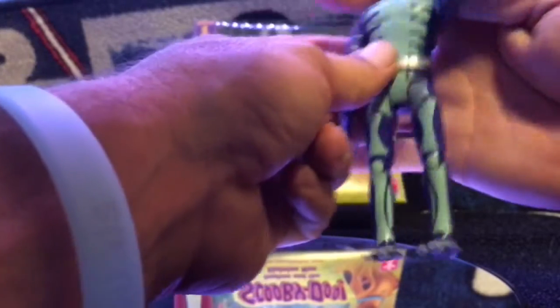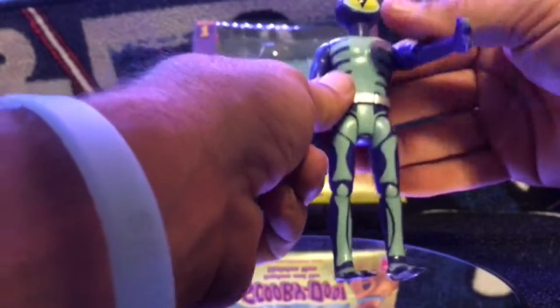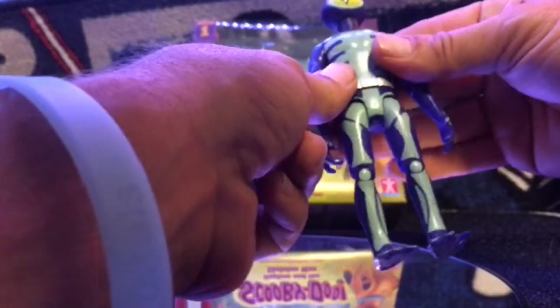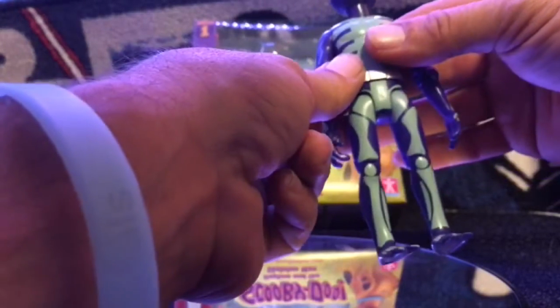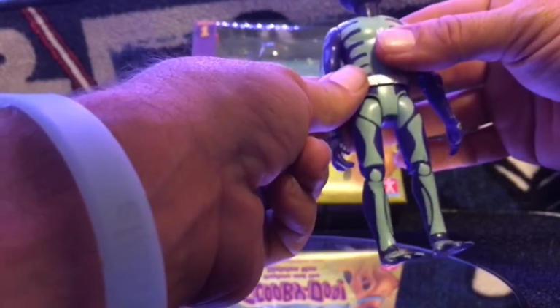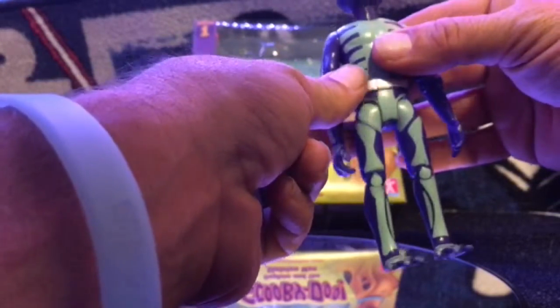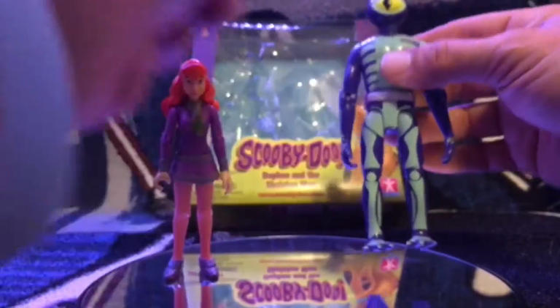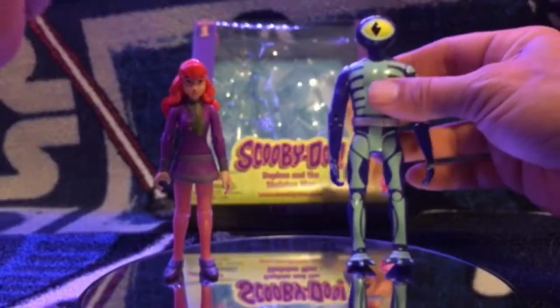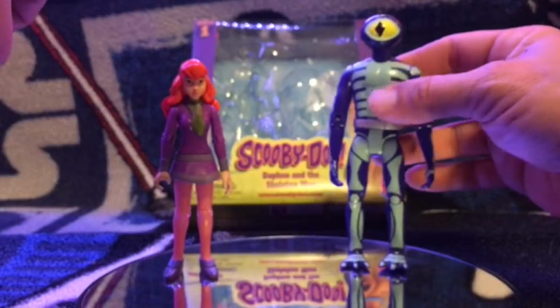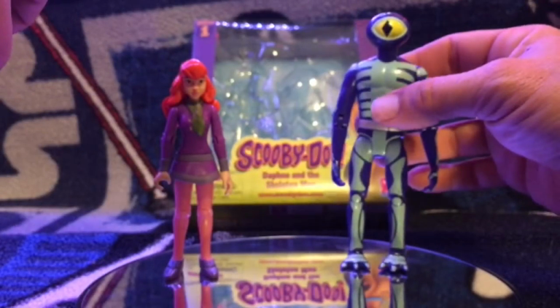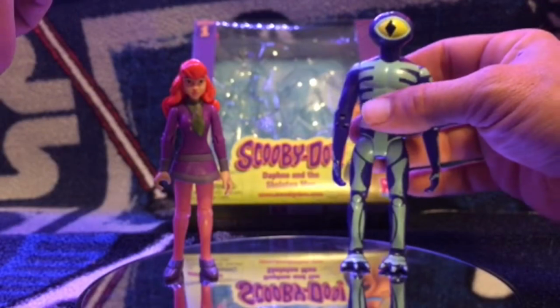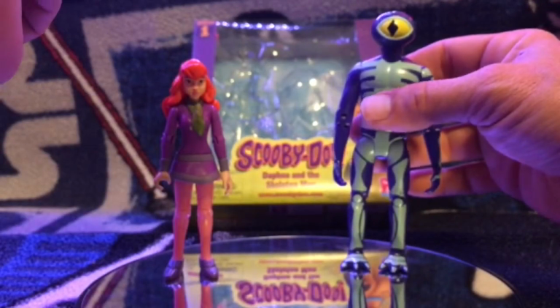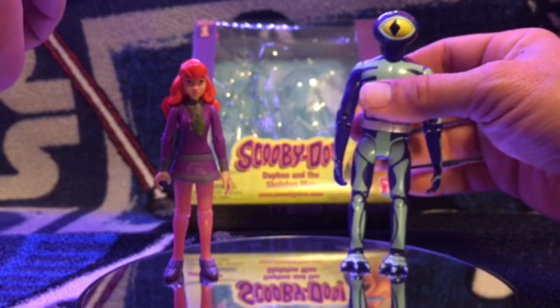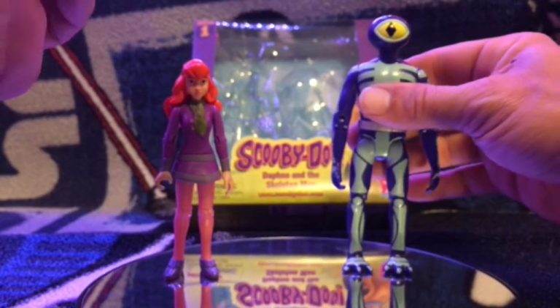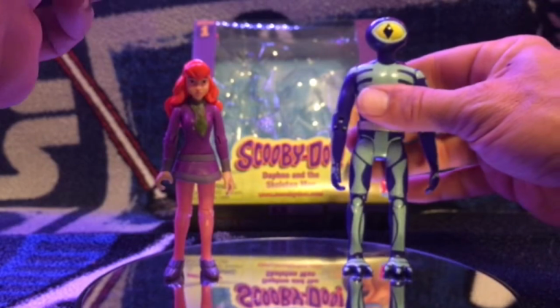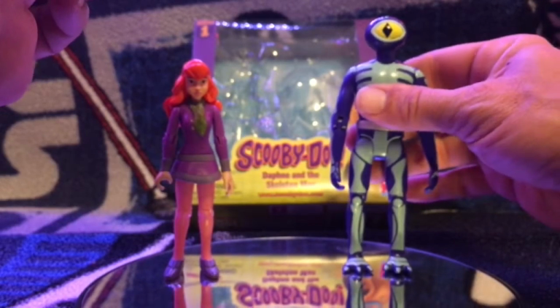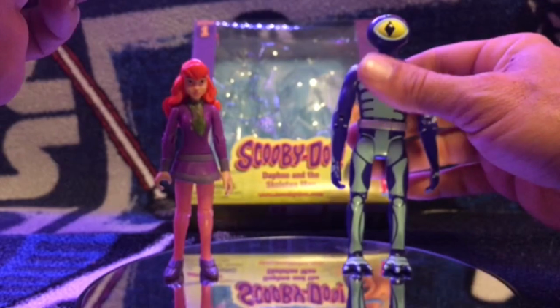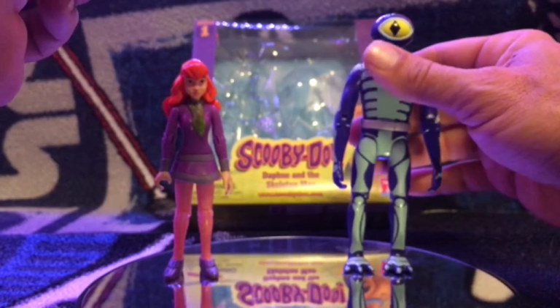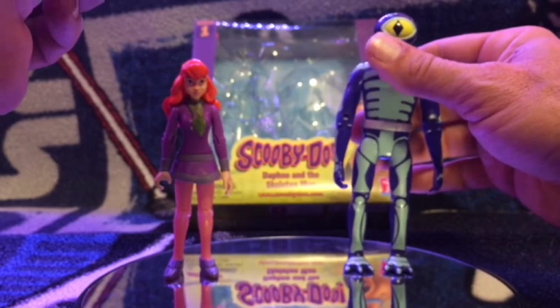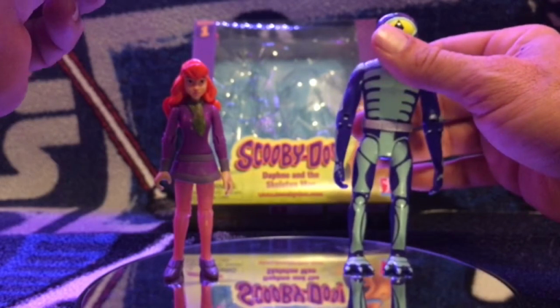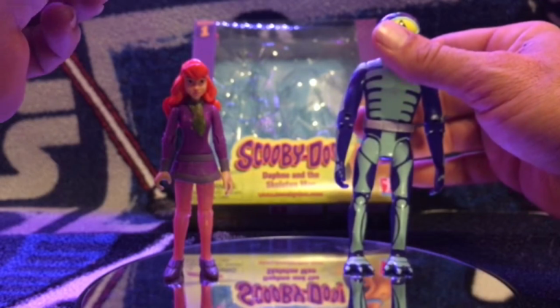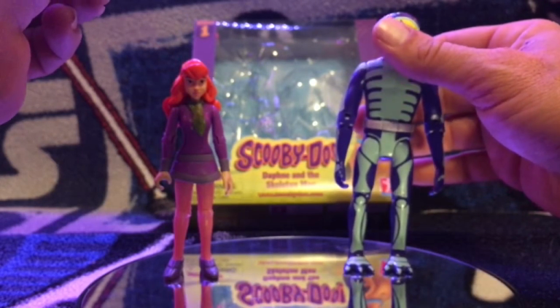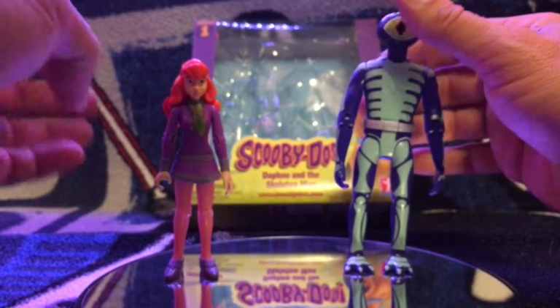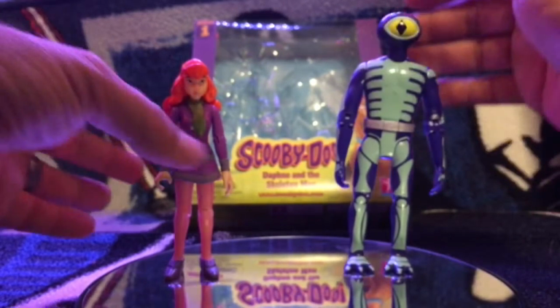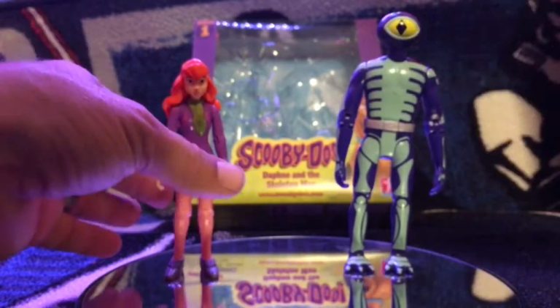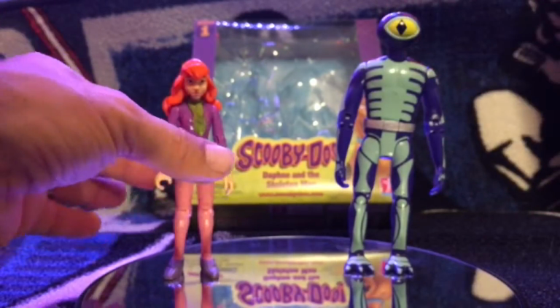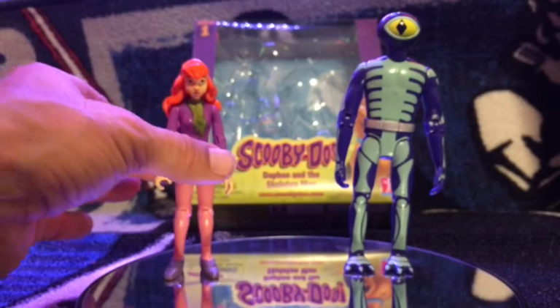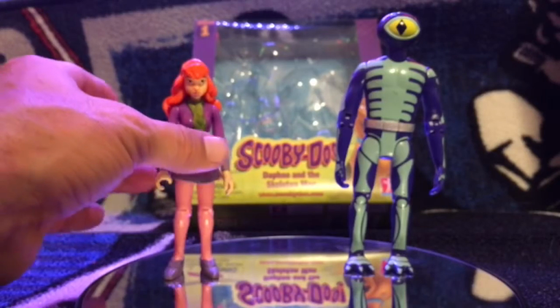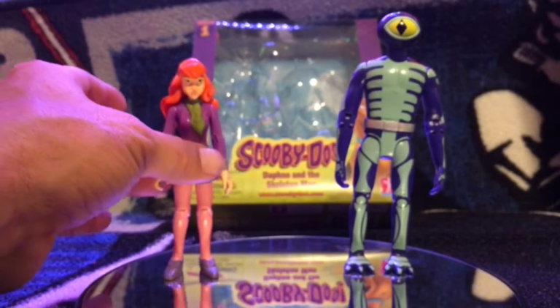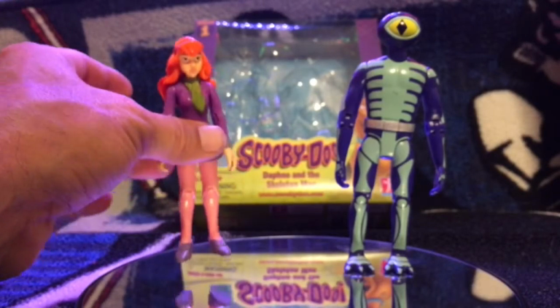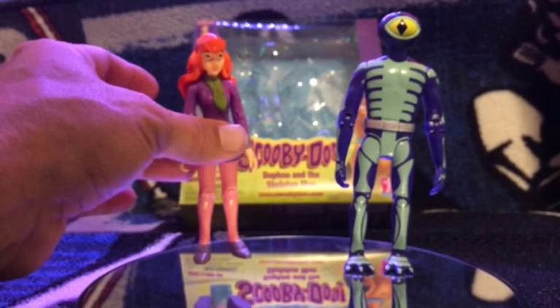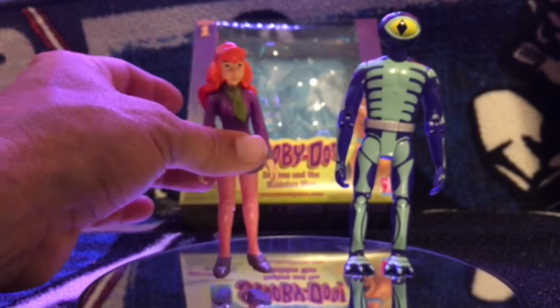Really cool designs on this guy. It reminds me of some vintage toys or something — it's really neat.